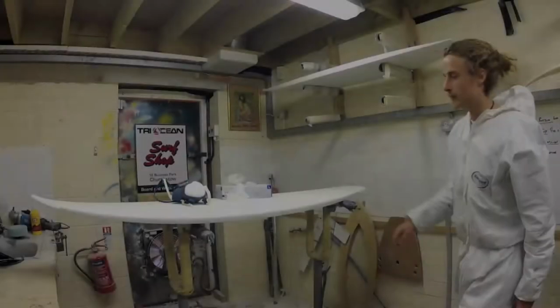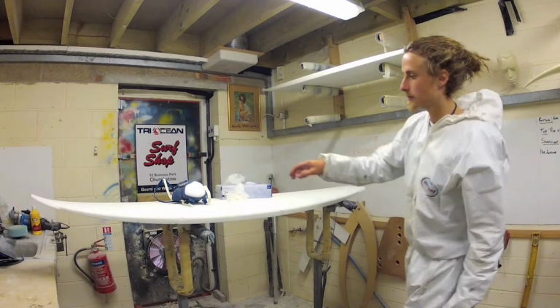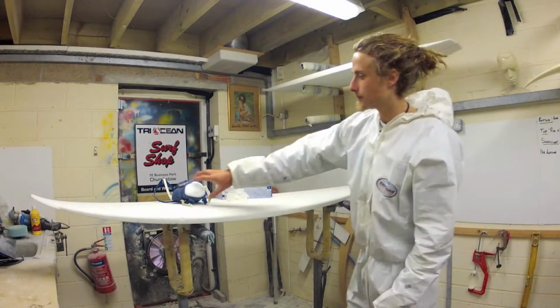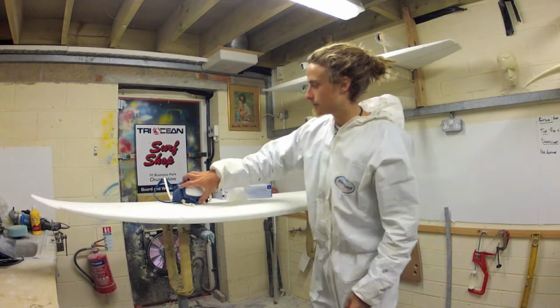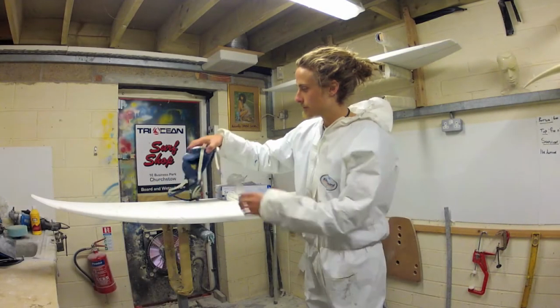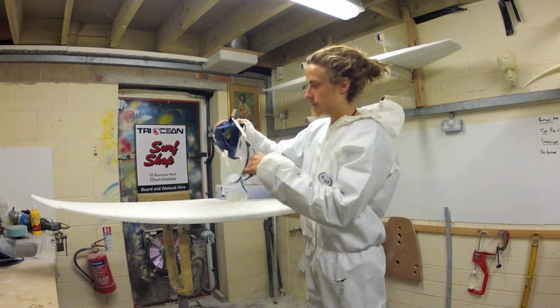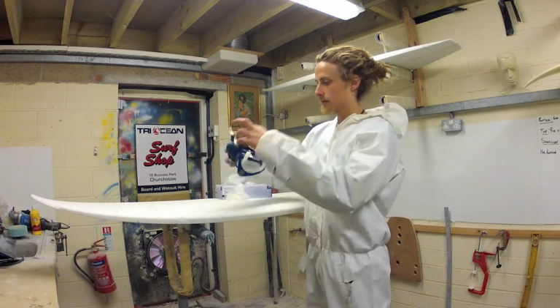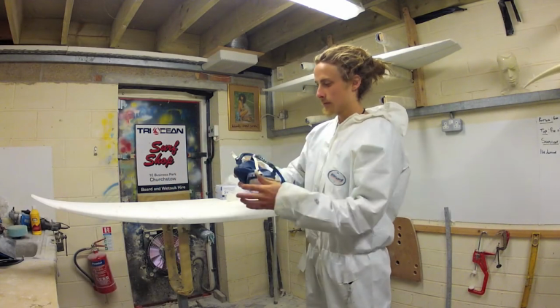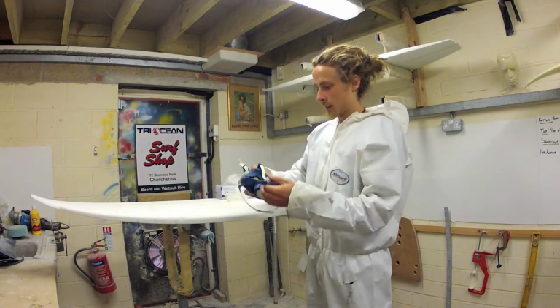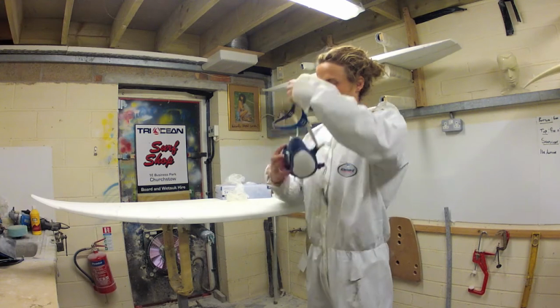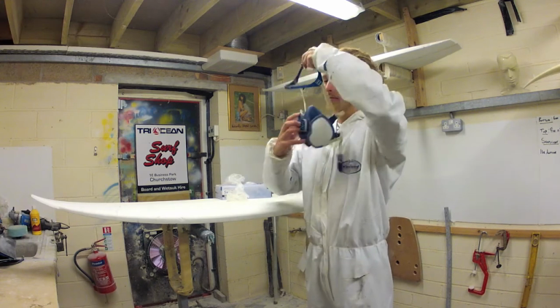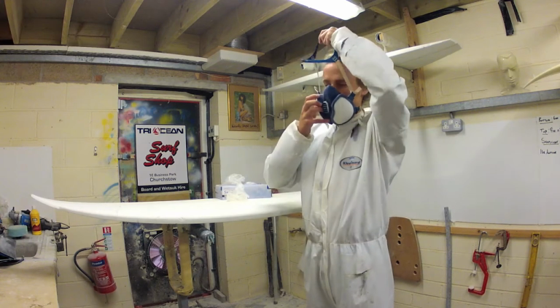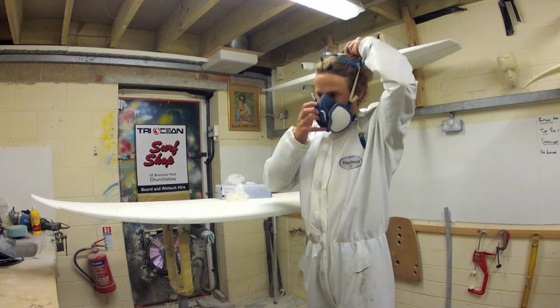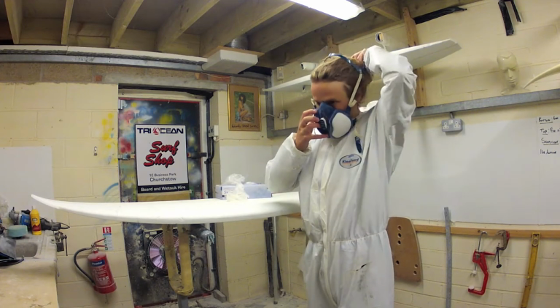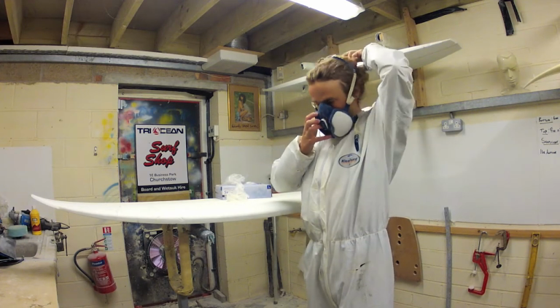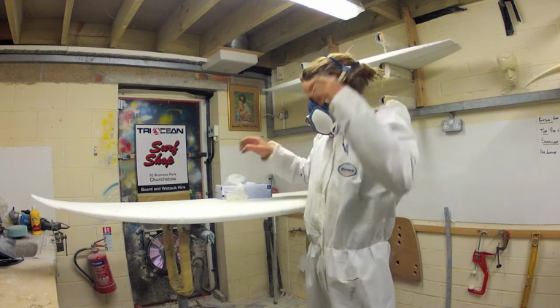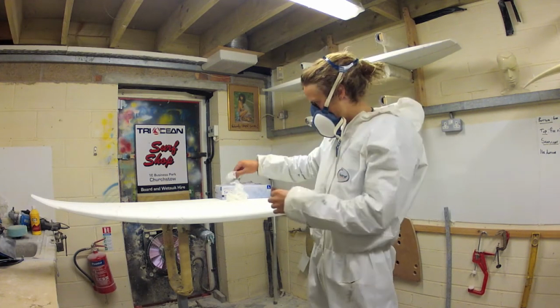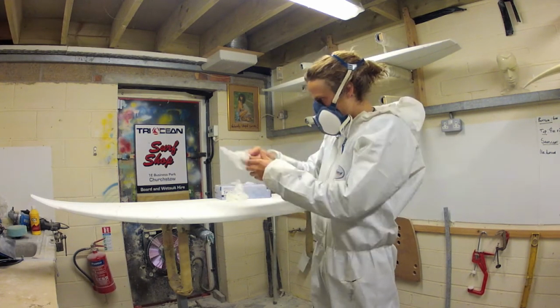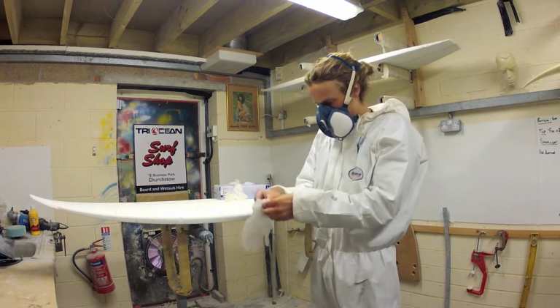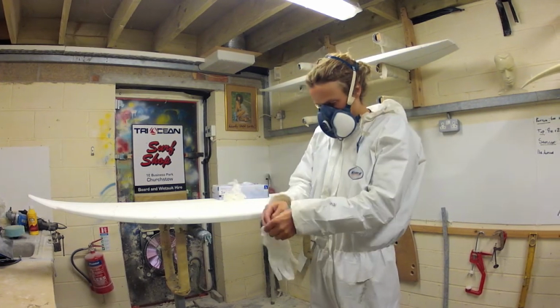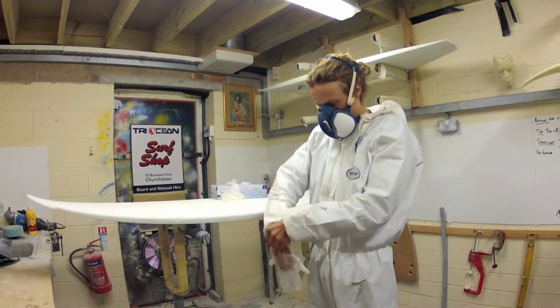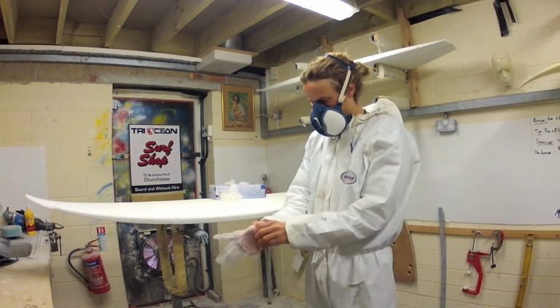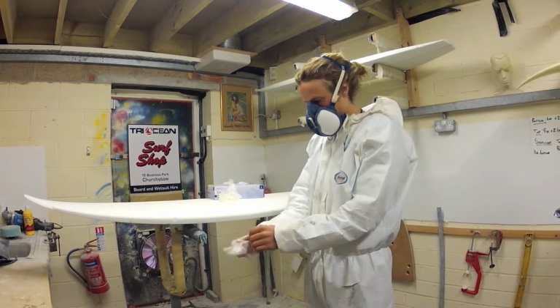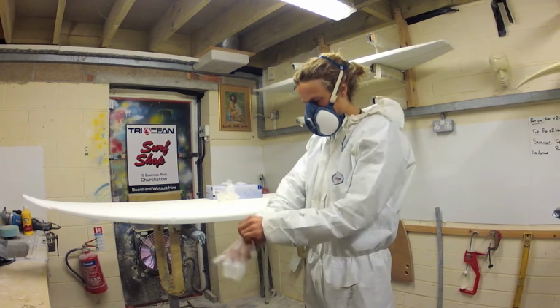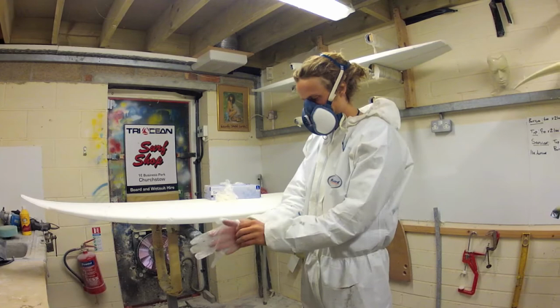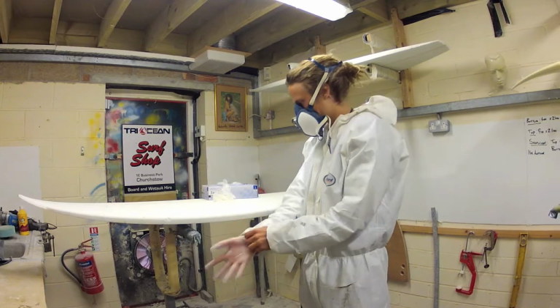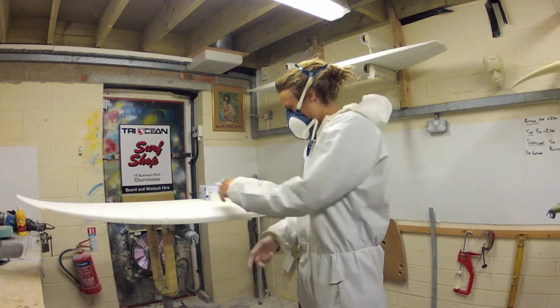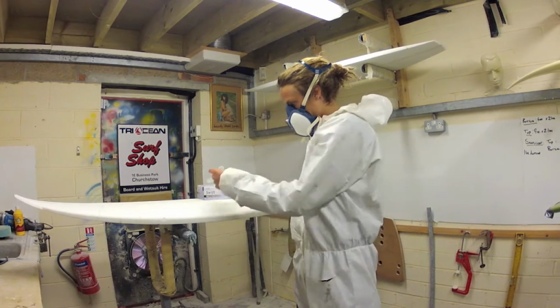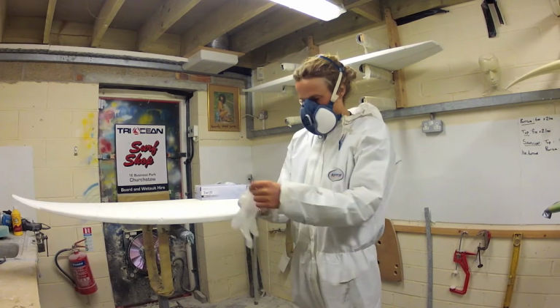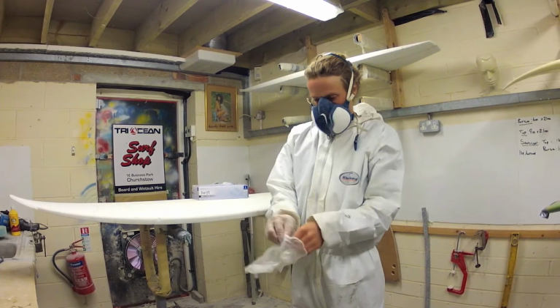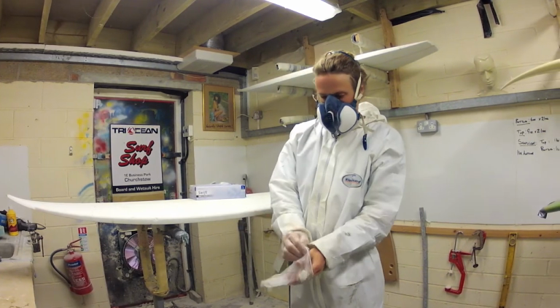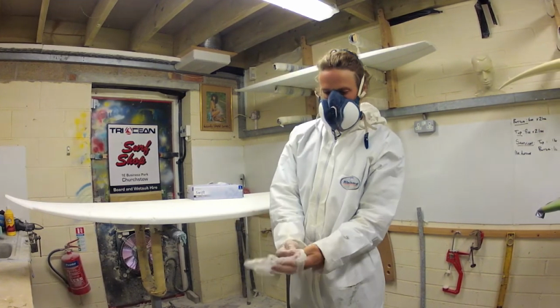Prior to working with the resin, ensure that you are working in a well ventilated area and have the necessary protective equipment, as polyester resin is volatile and flammable. Wear gloves and a chemical respirator.